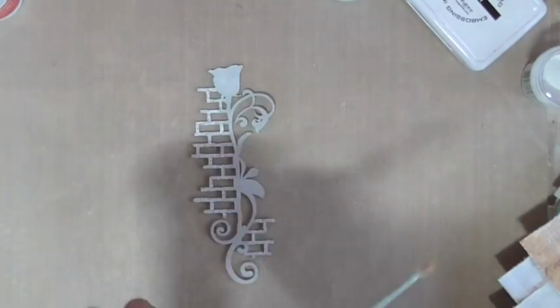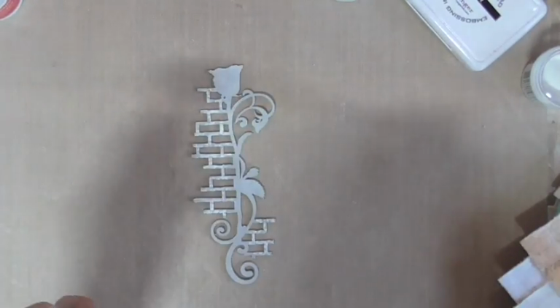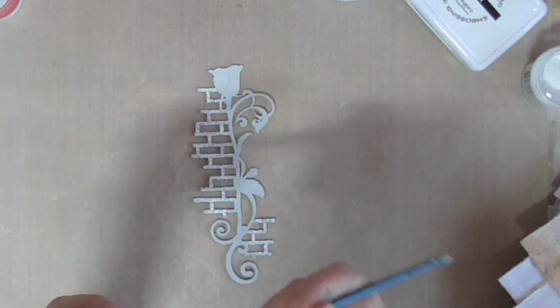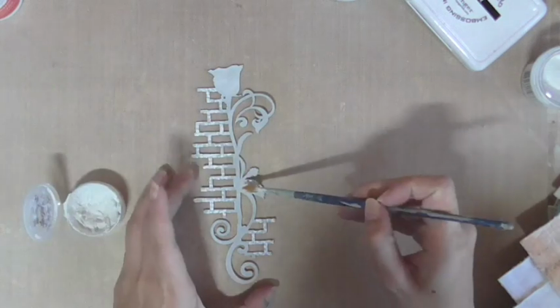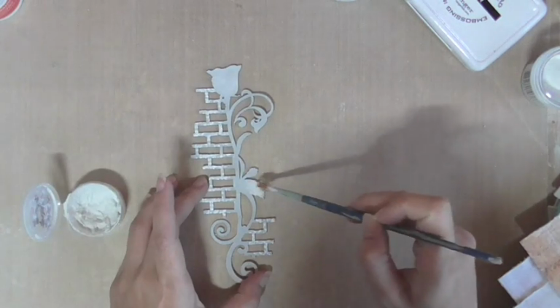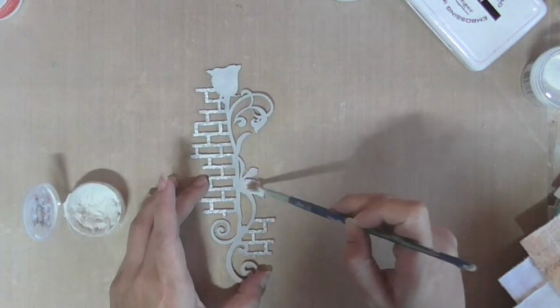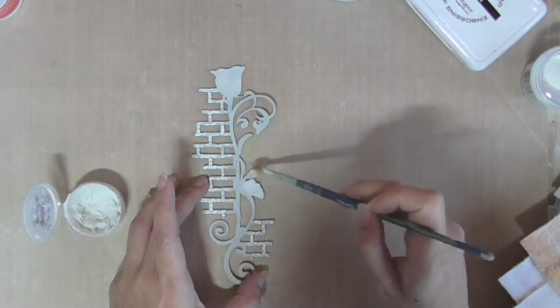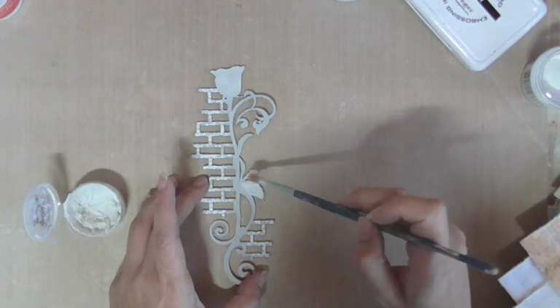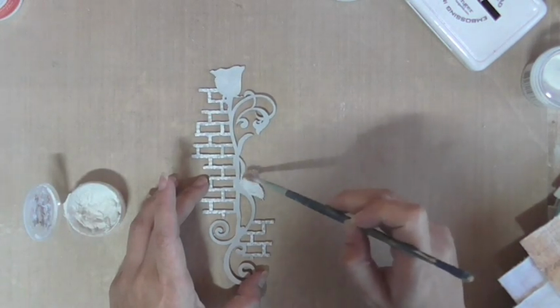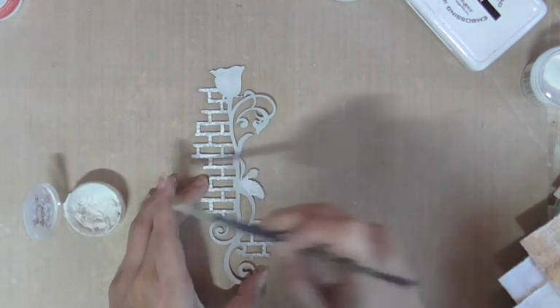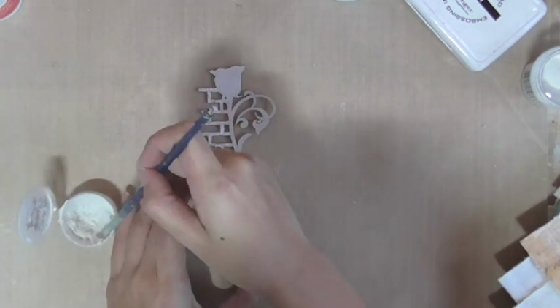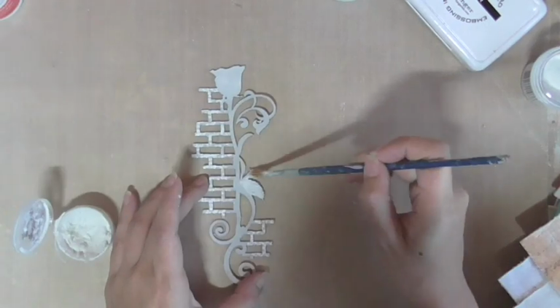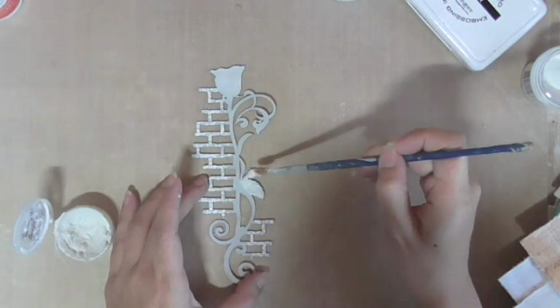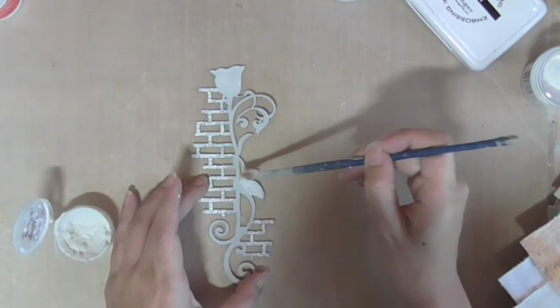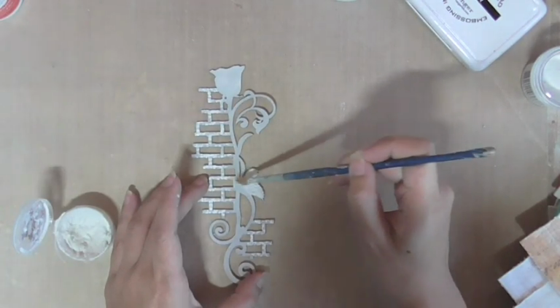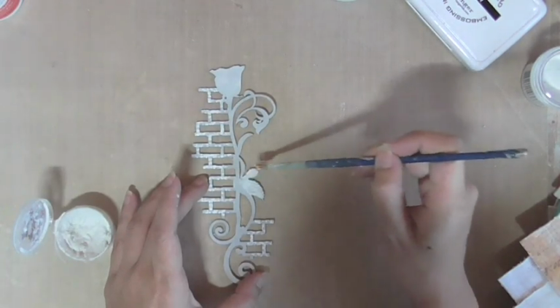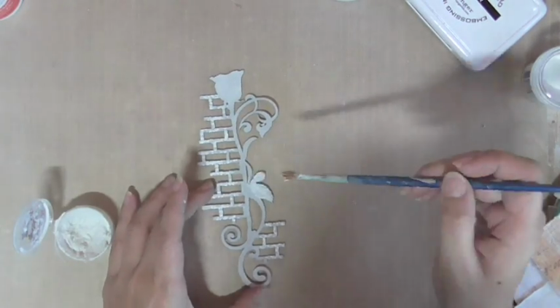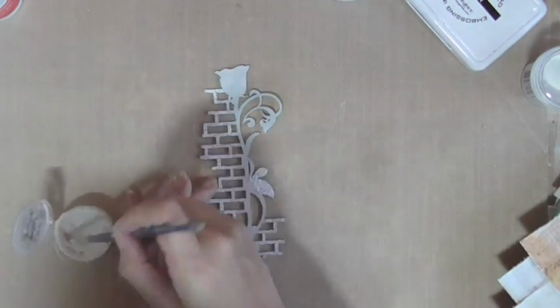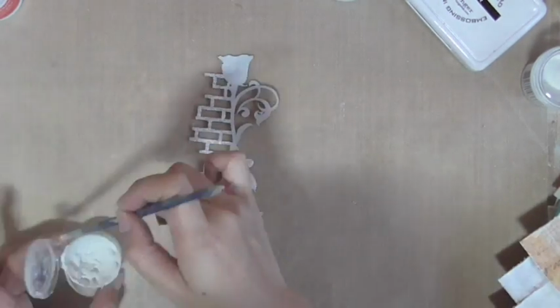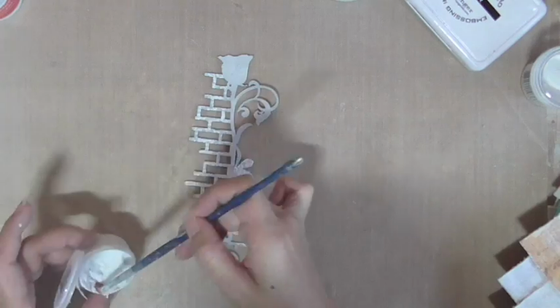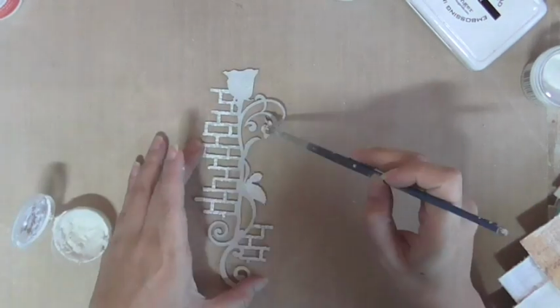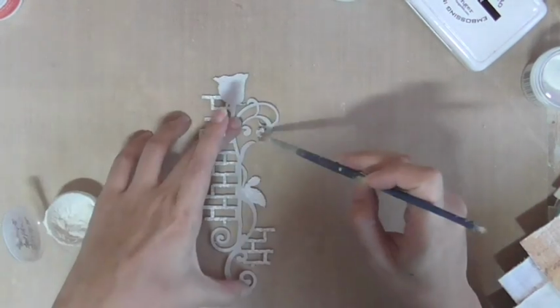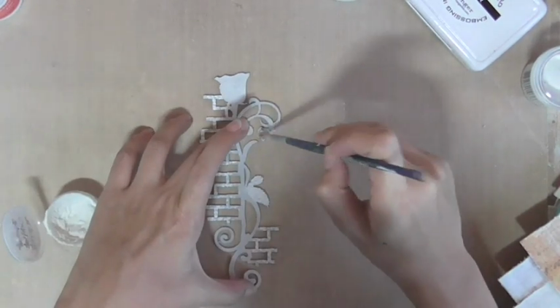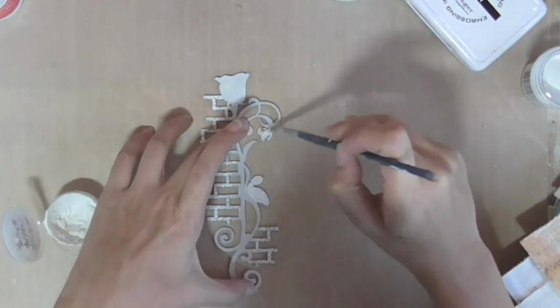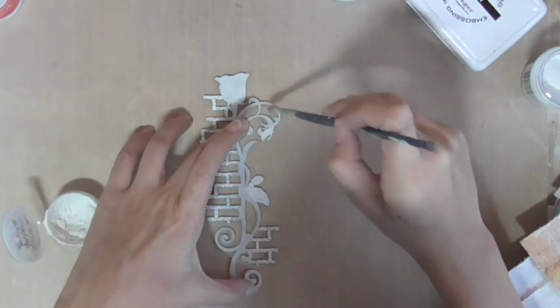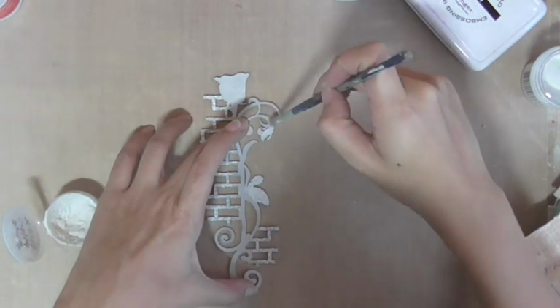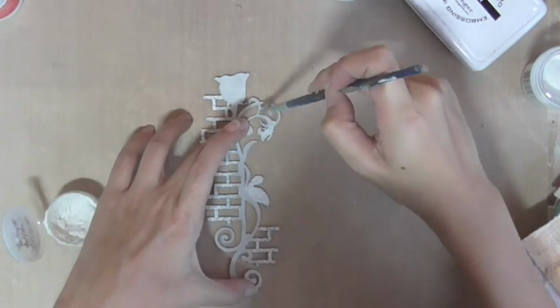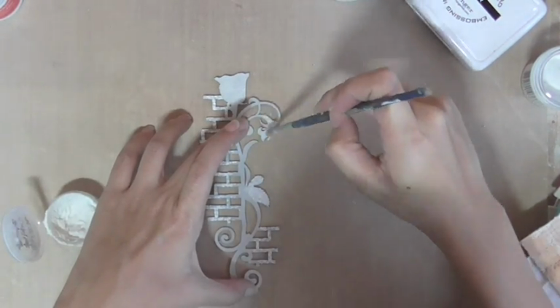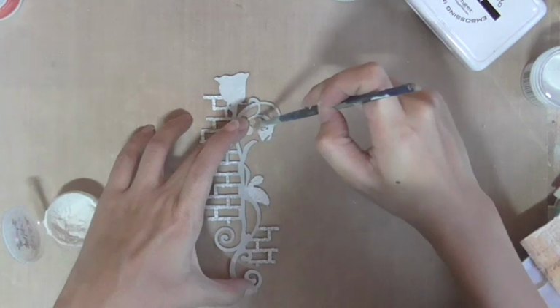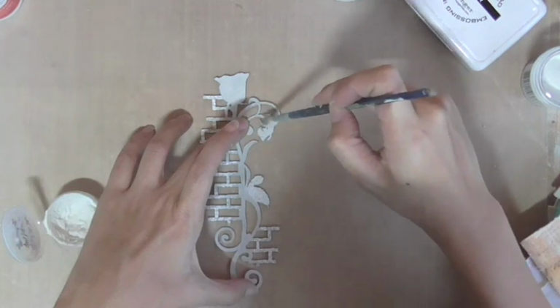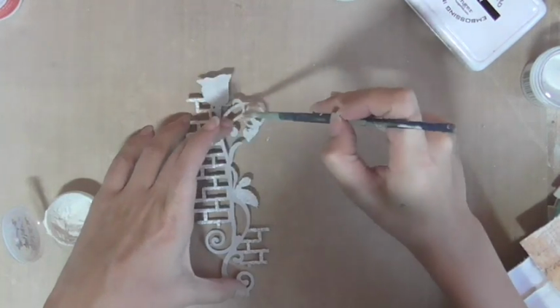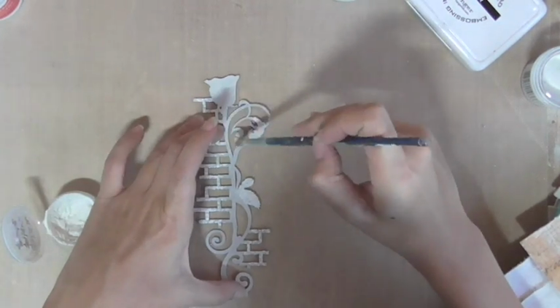Once the embossing powder has melted, I am brushing on some fiber paste onto the leaves part of the collage and allowing it to dry before I add on more paint.